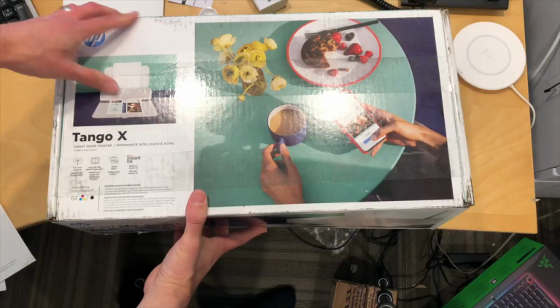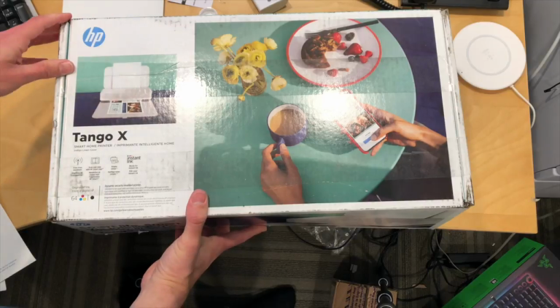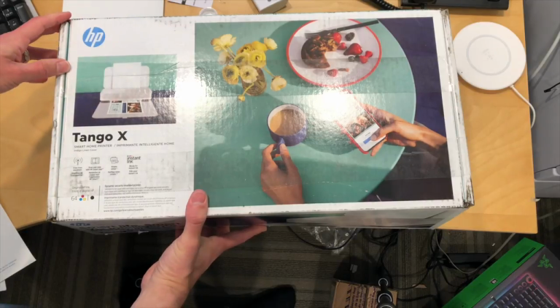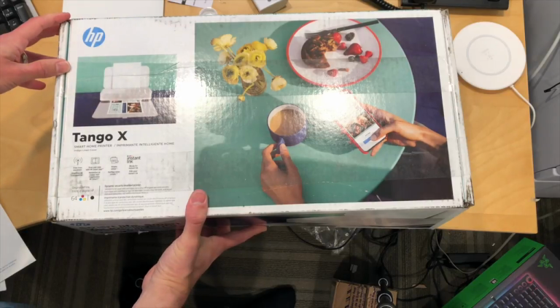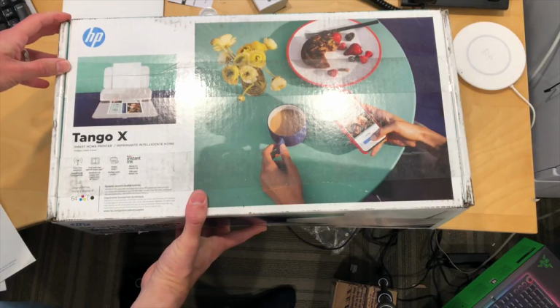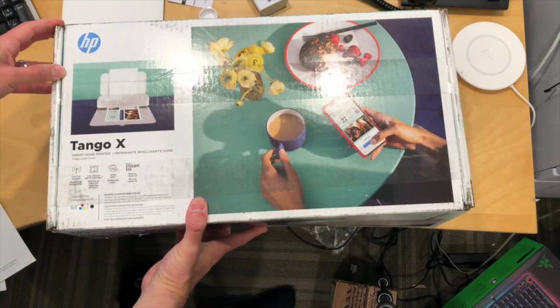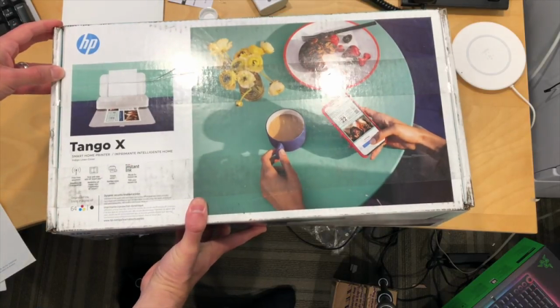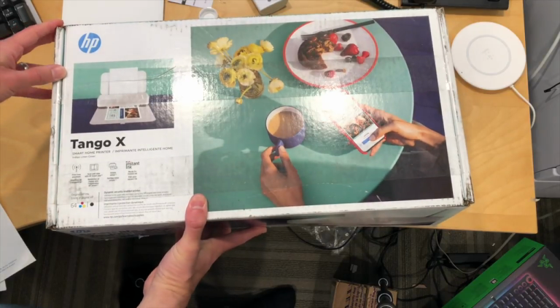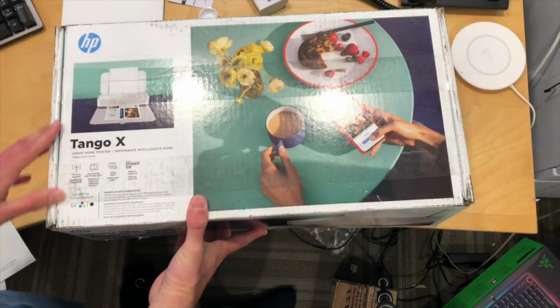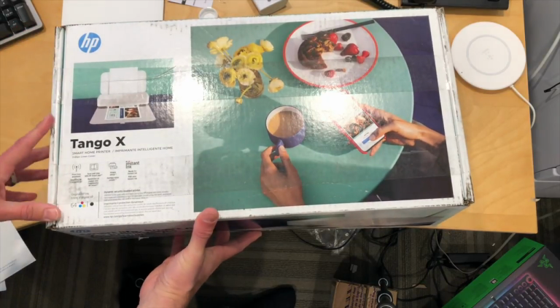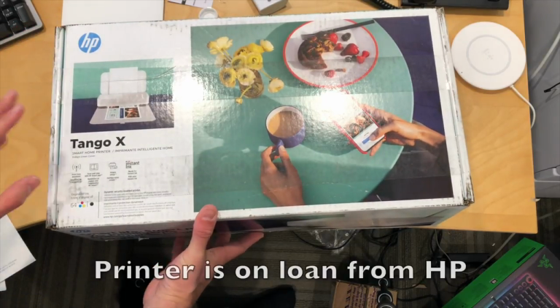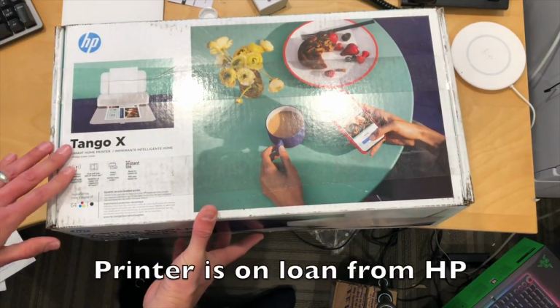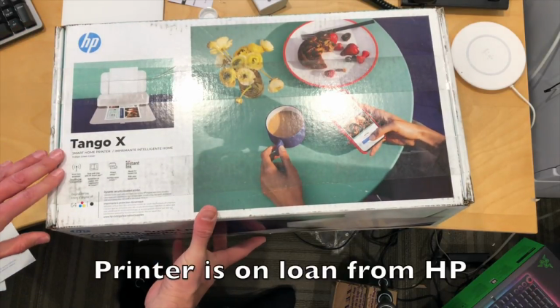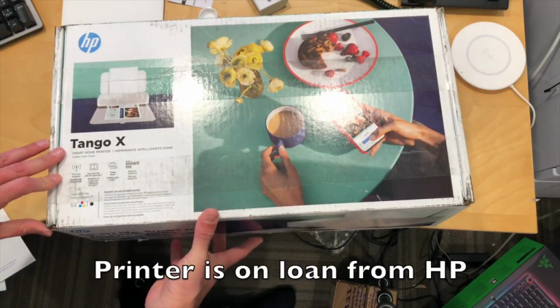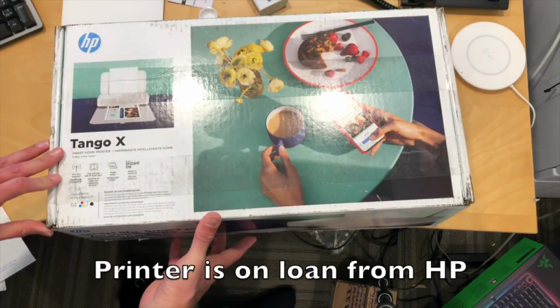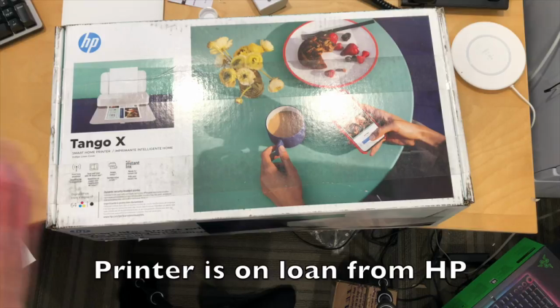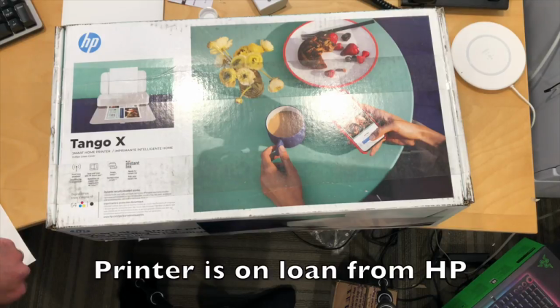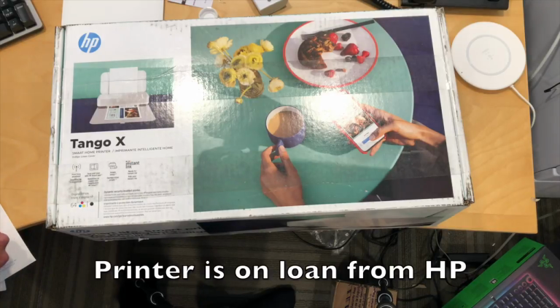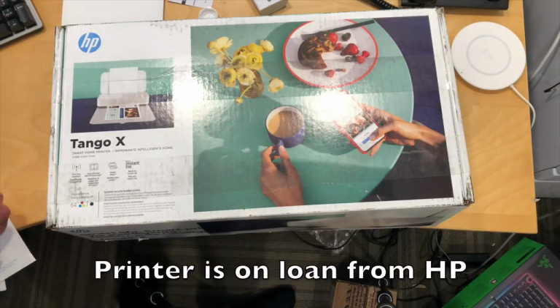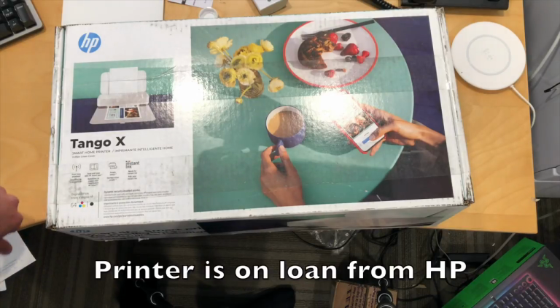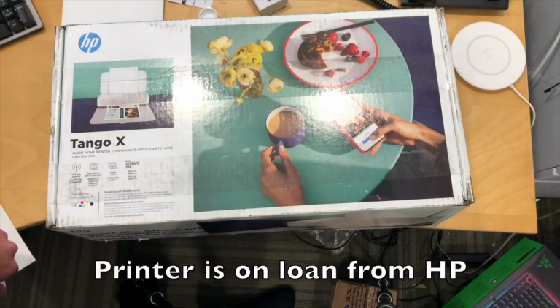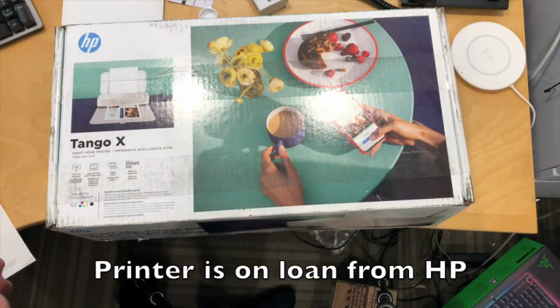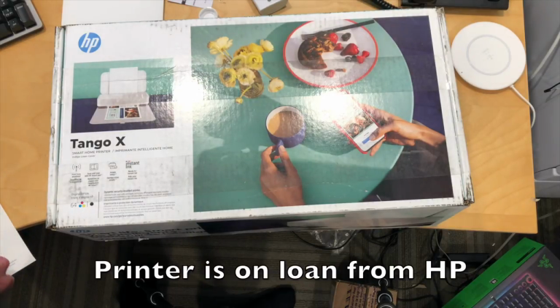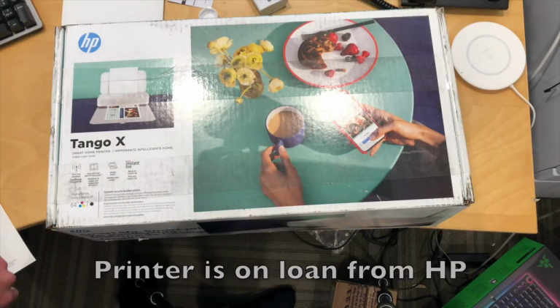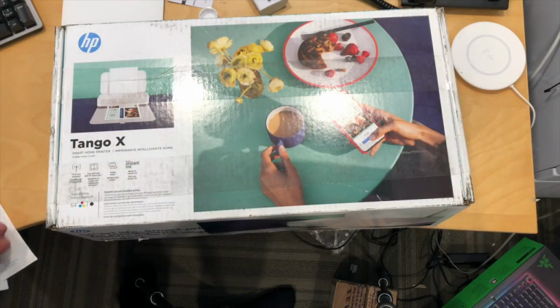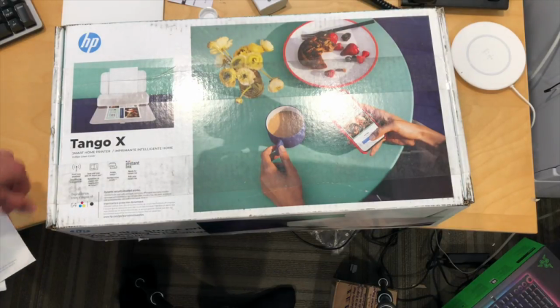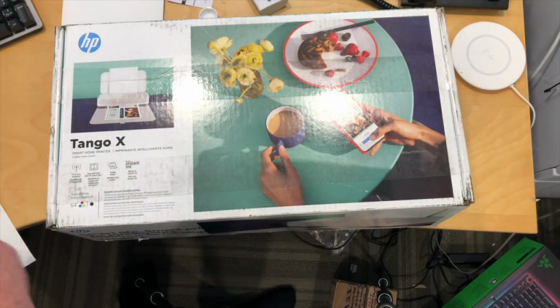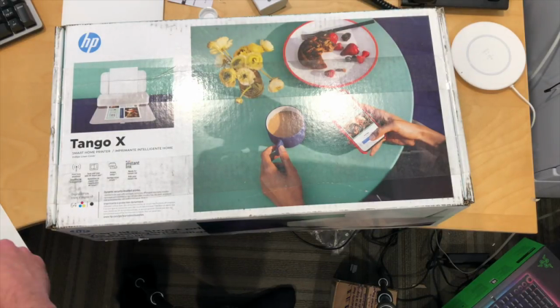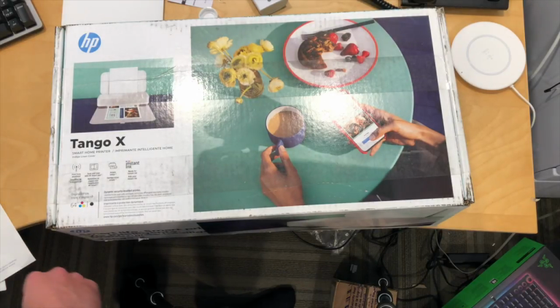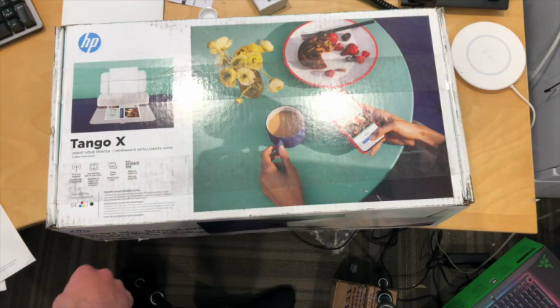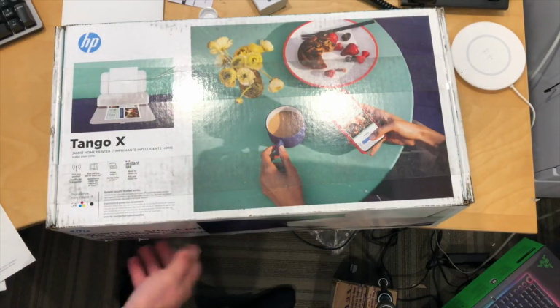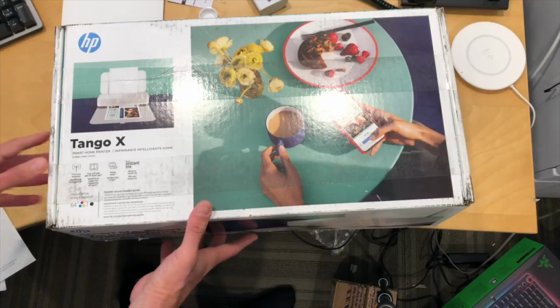Hey everybody, it's Lan Saib and it's time for another unboxing. HP has some new printers coming out called the Tango, which I think might start to define how their home printing works.